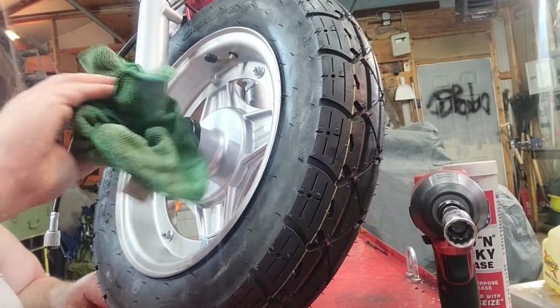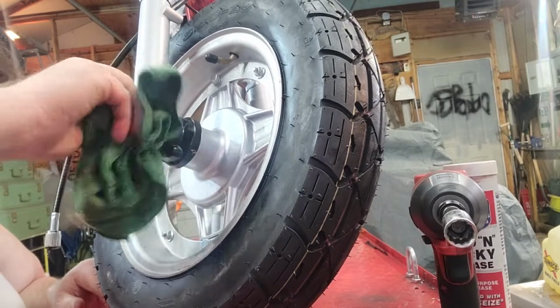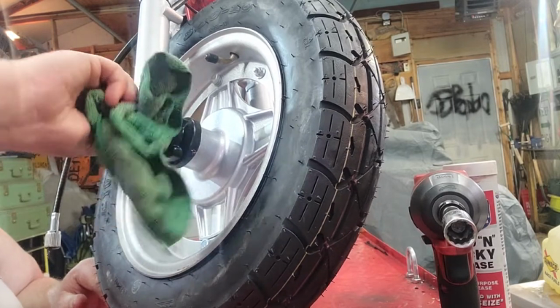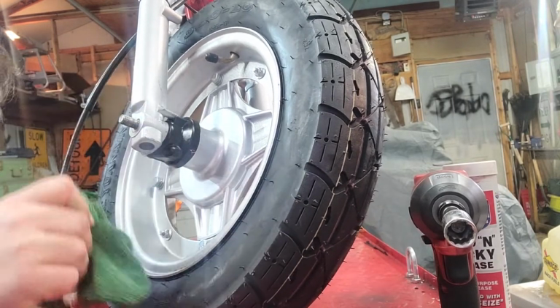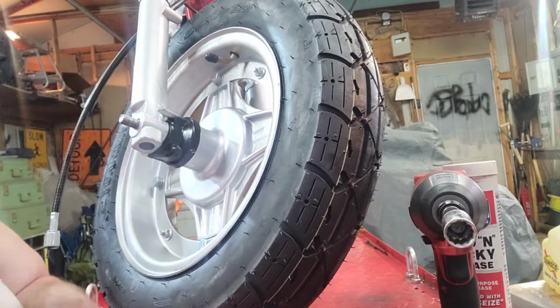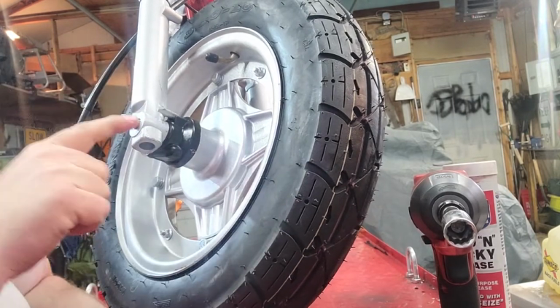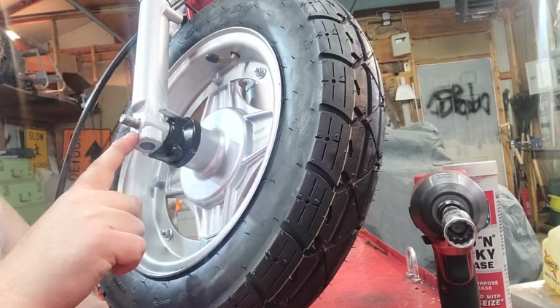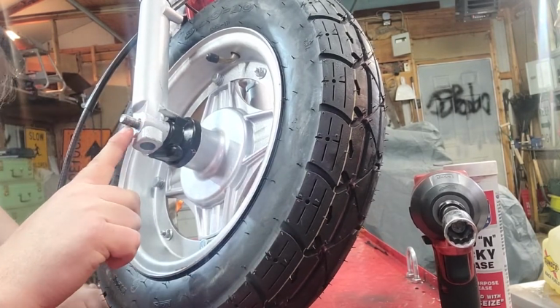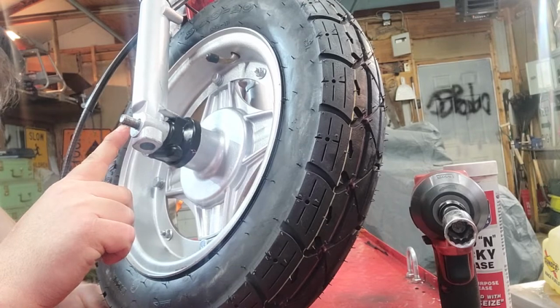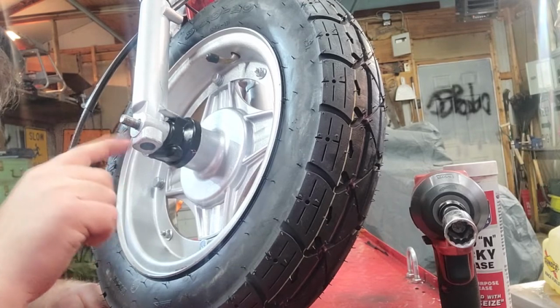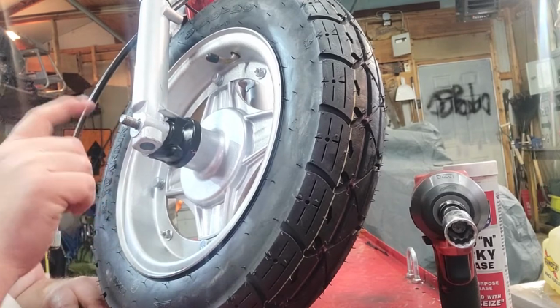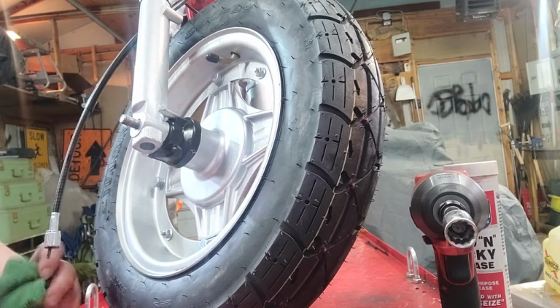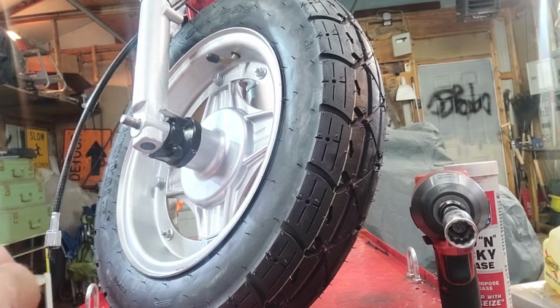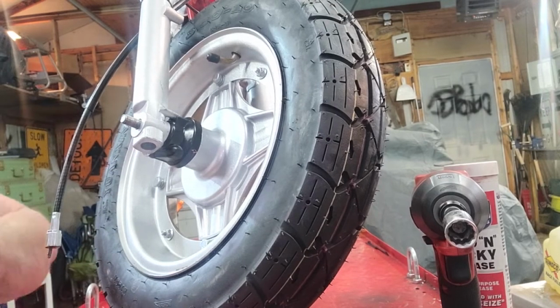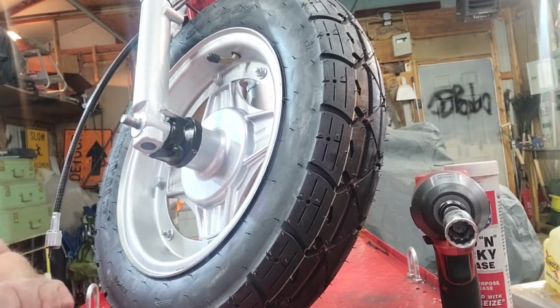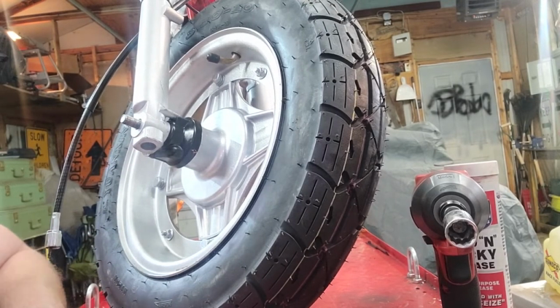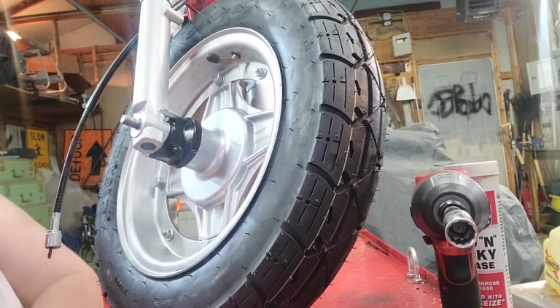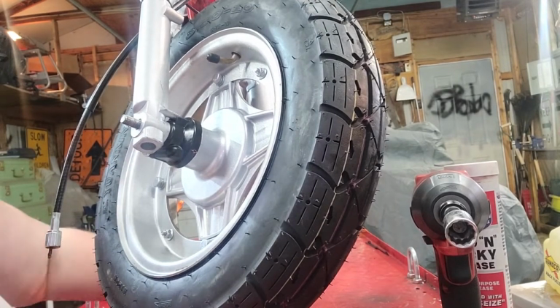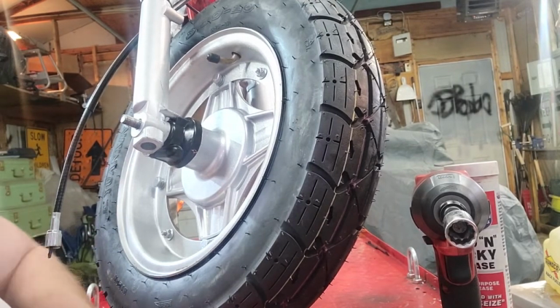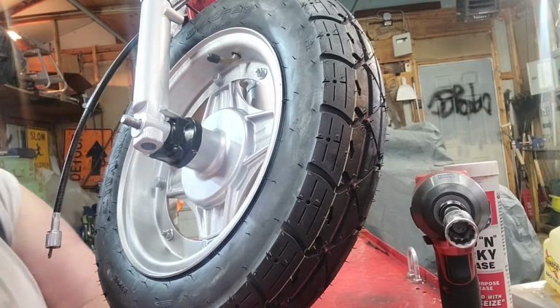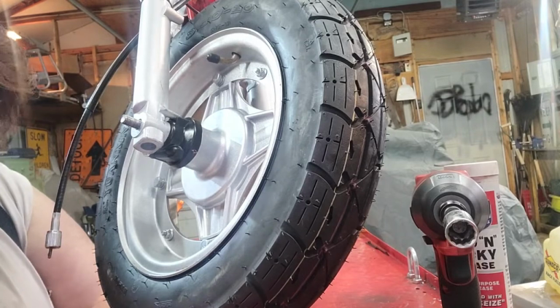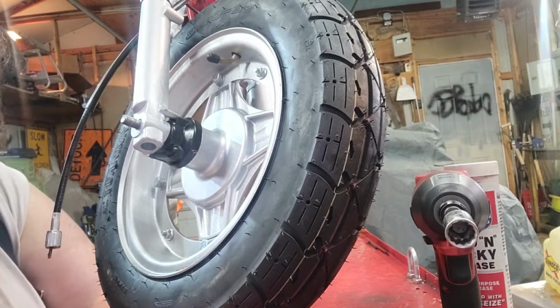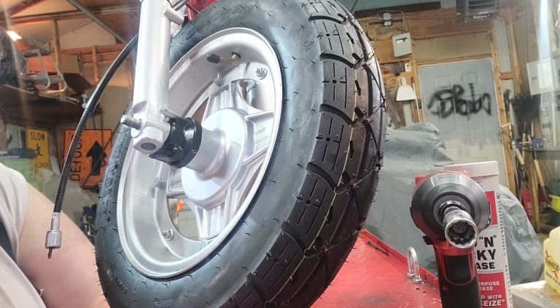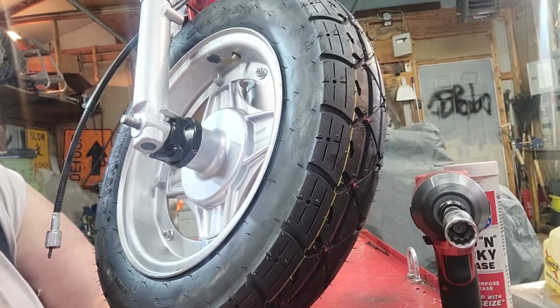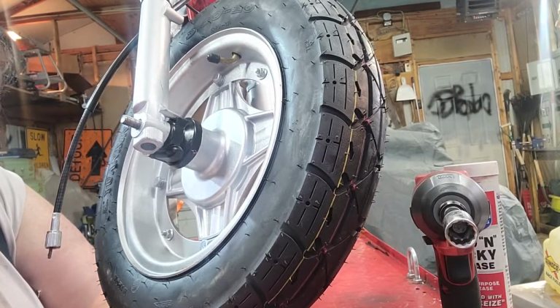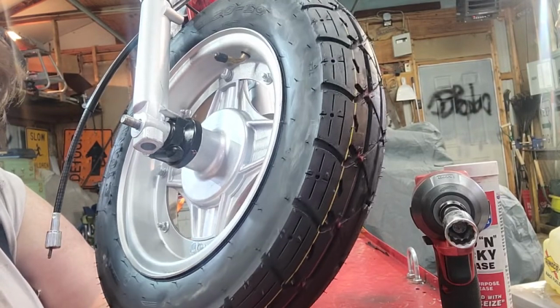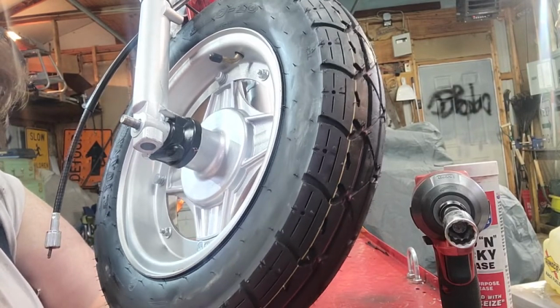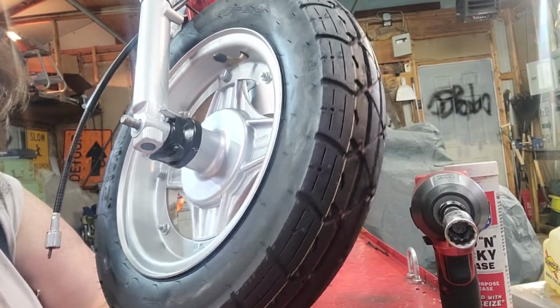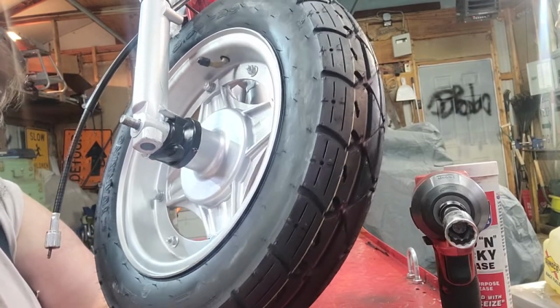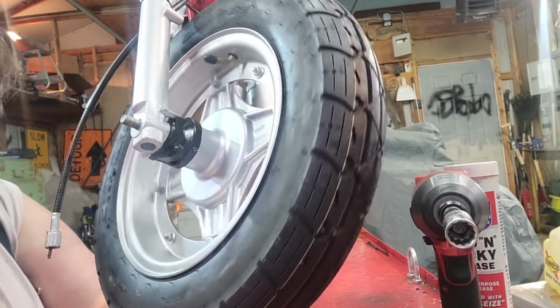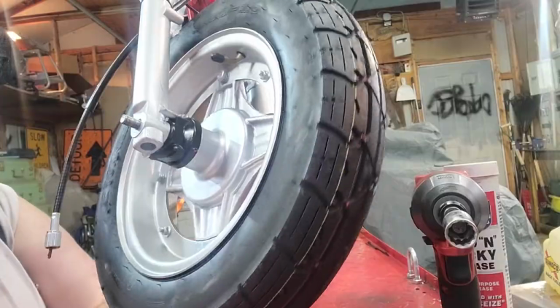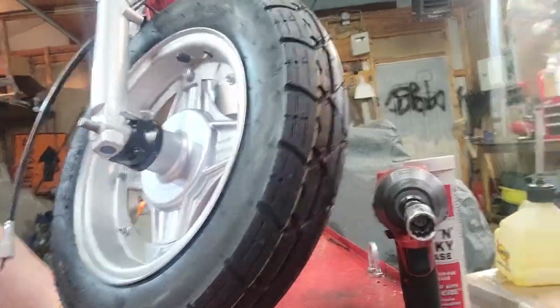Which I already had — this is the axle that came bent. I have a new axle on the way, but more than one person asked for a front wheel video, so if you see a little bit of movement in there, that's why.